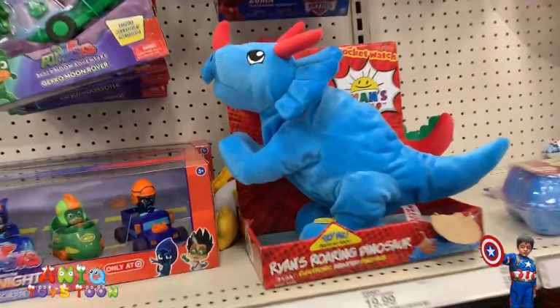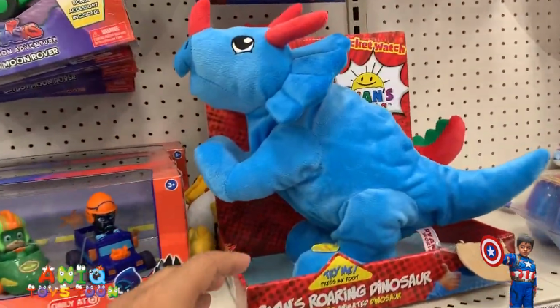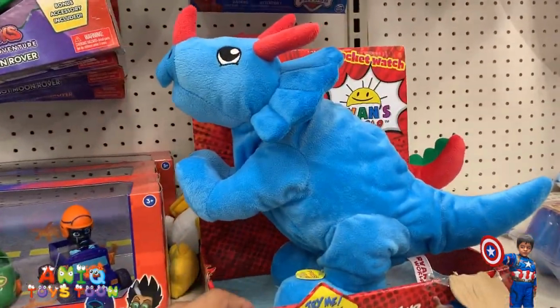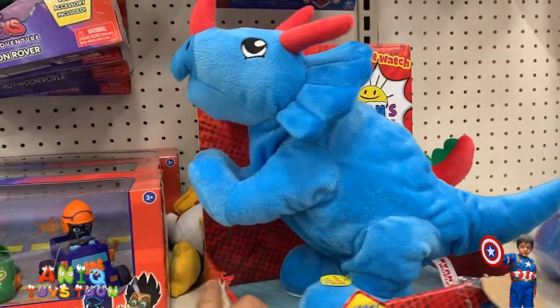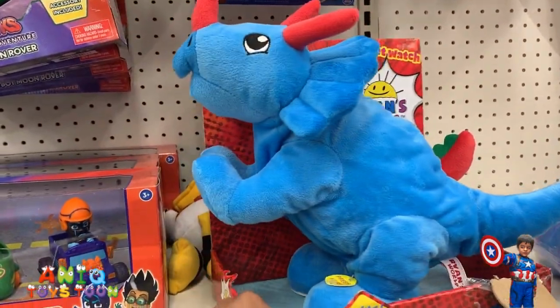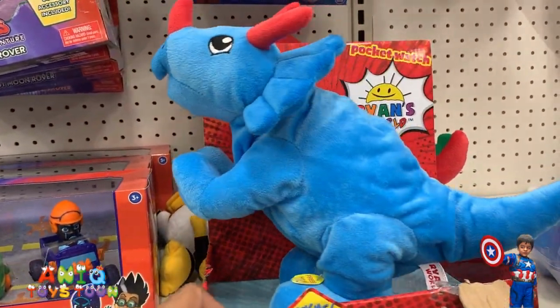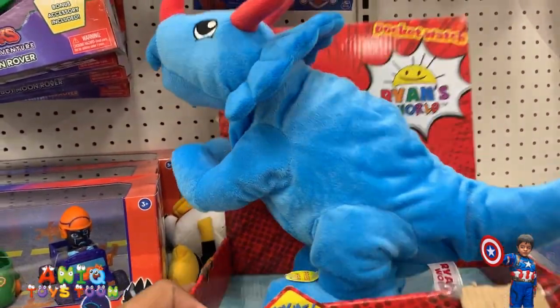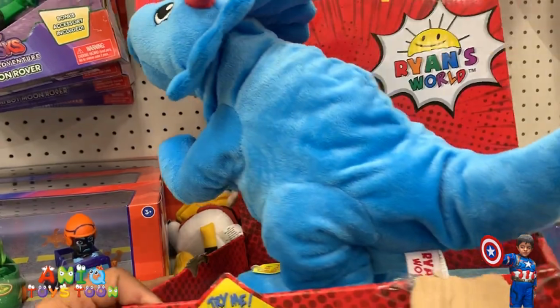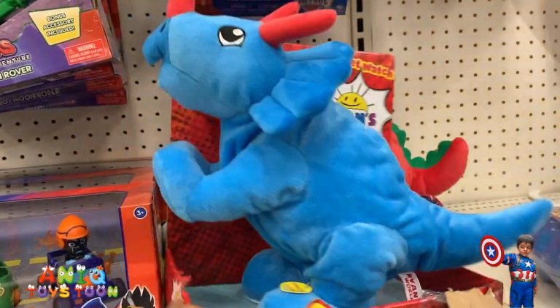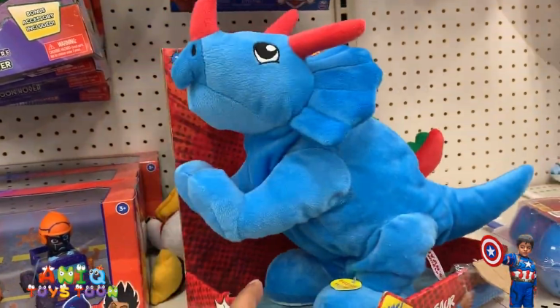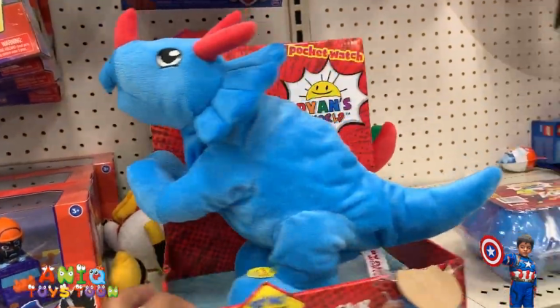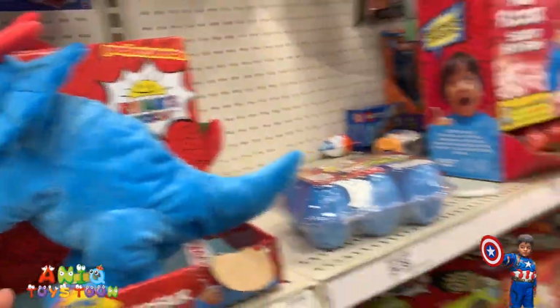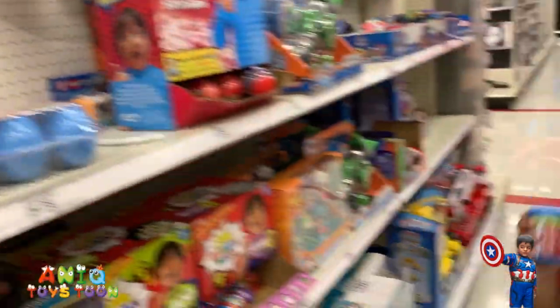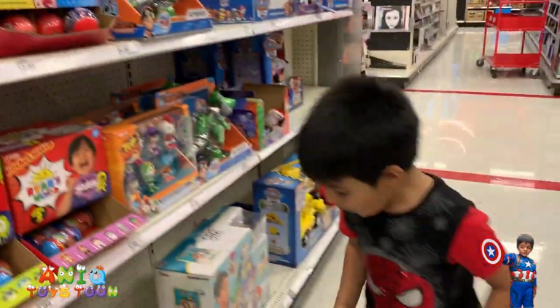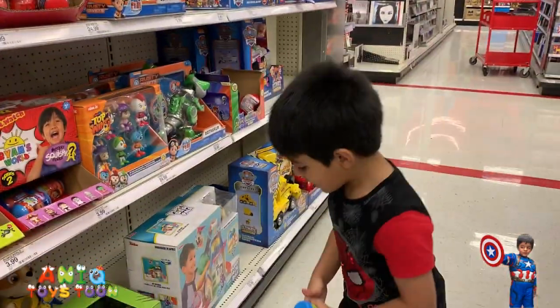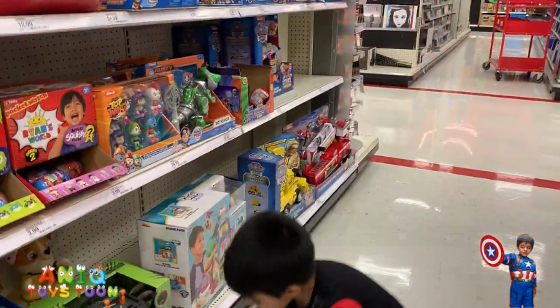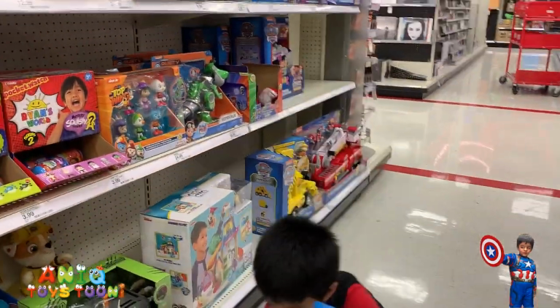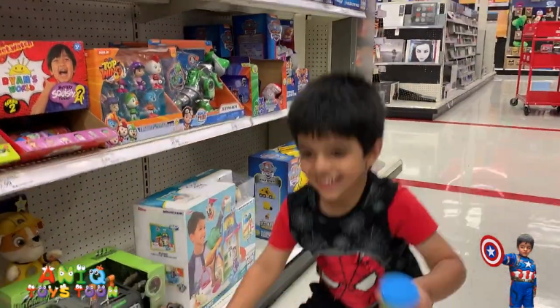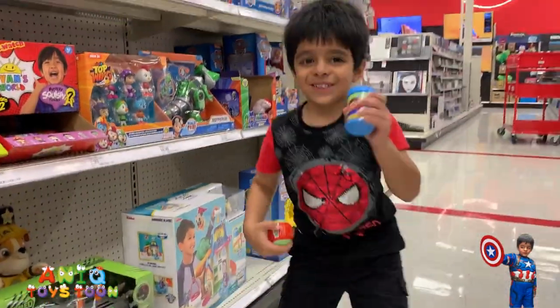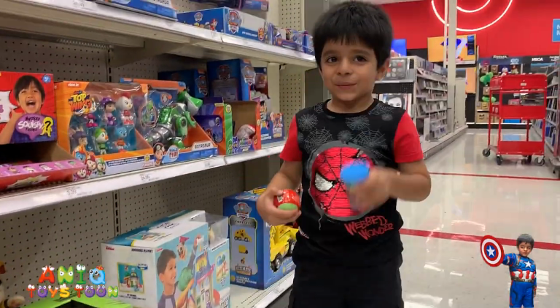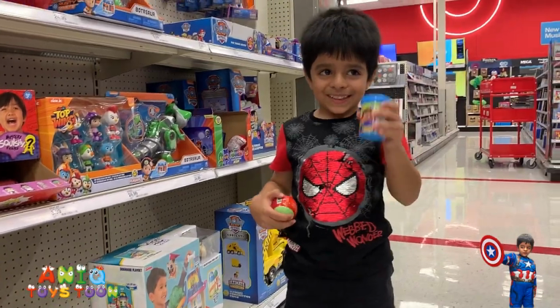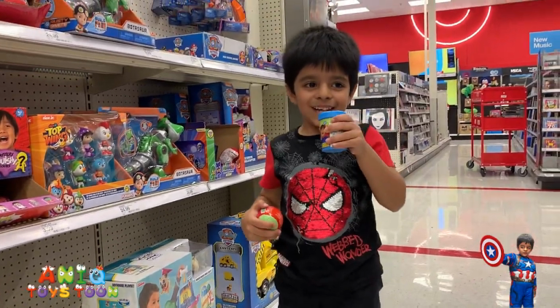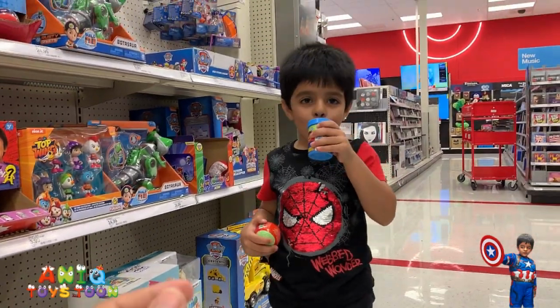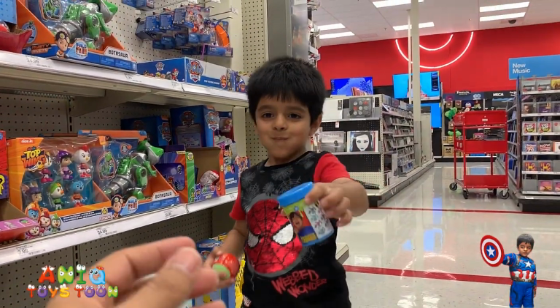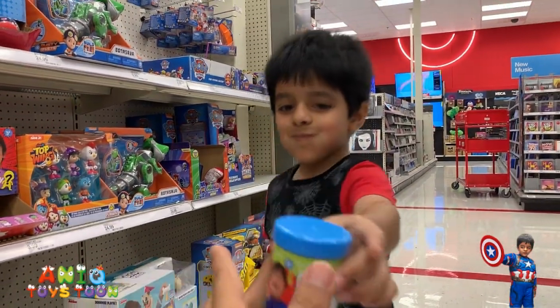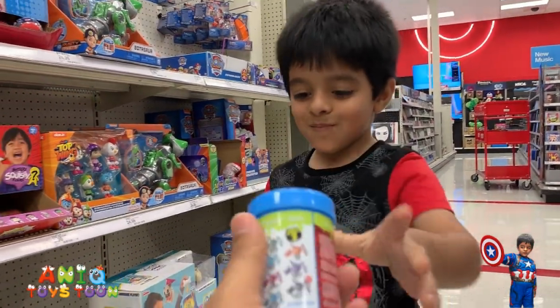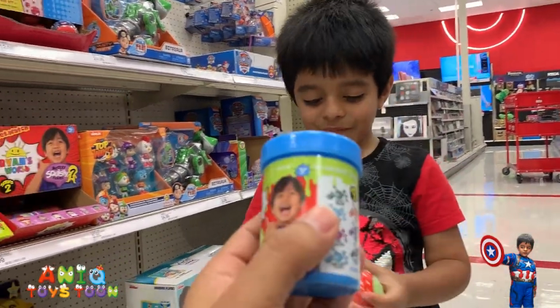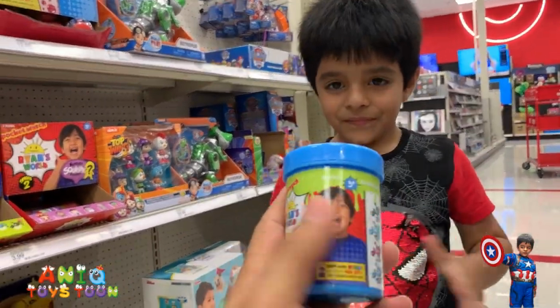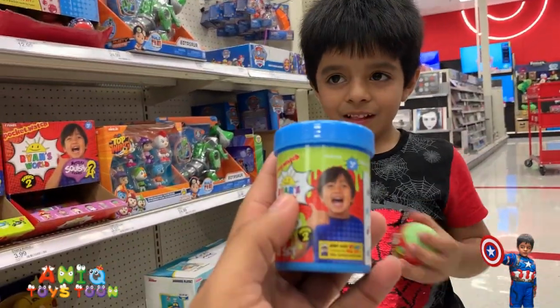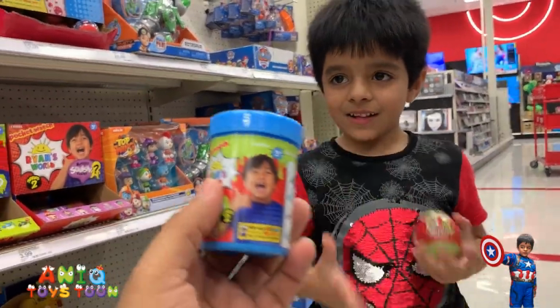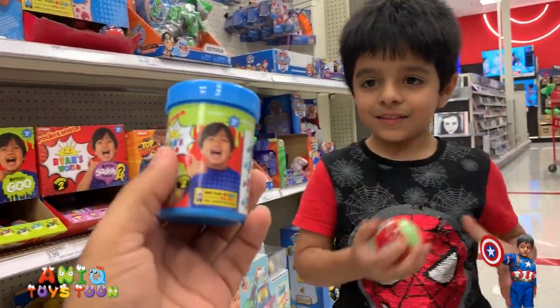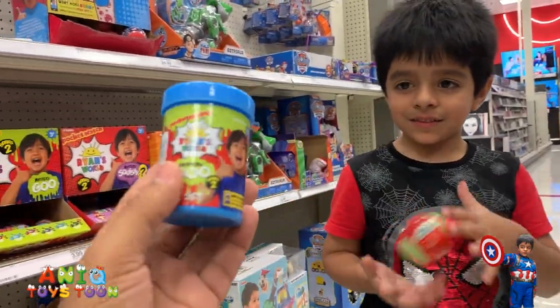So this Dino from Ryan's World does not need batteries. I like this slime! Which one? This one — it's so squishy. Can you show it to me? This slime from Ryan's World is very squishy.